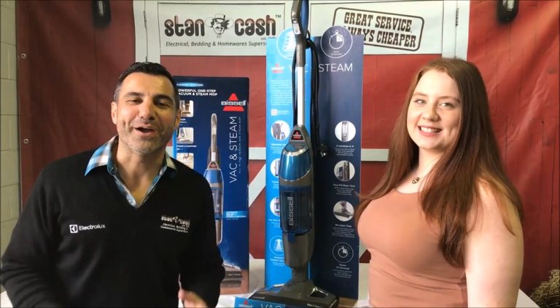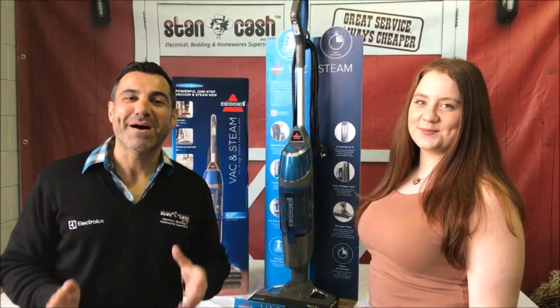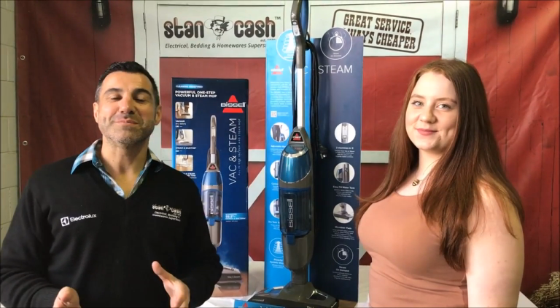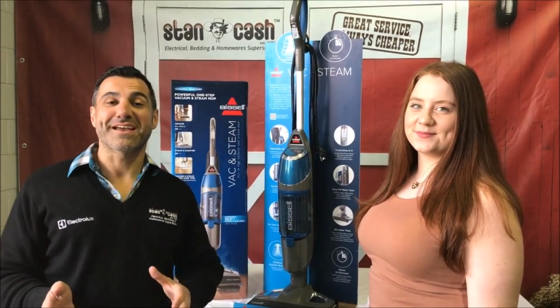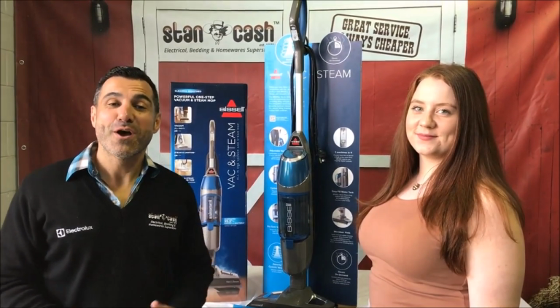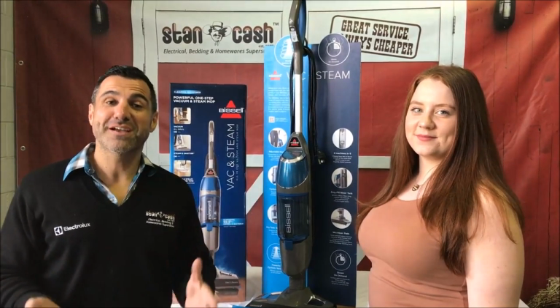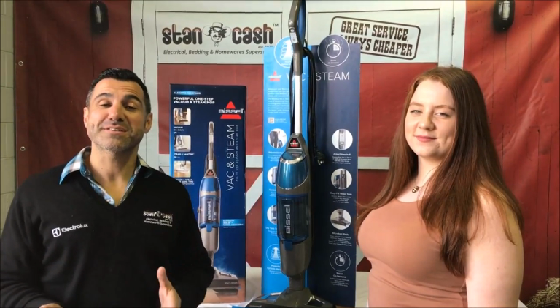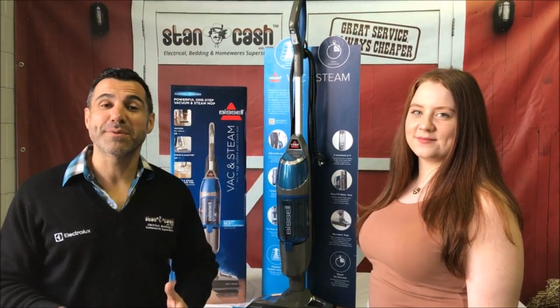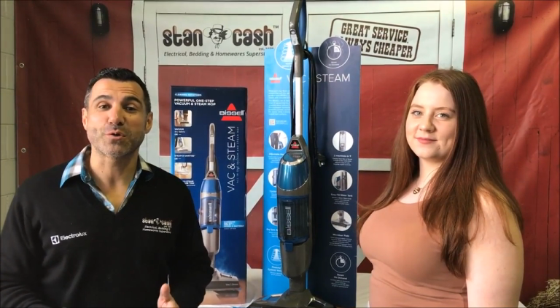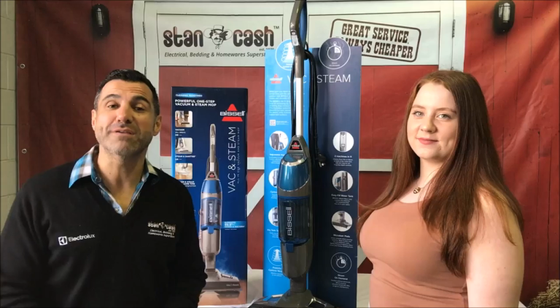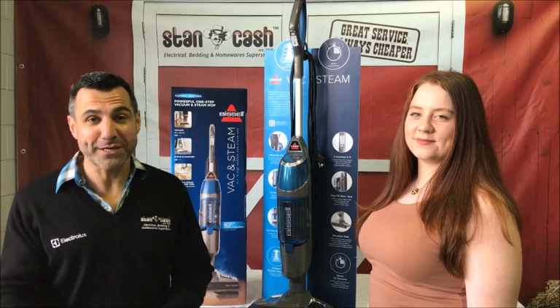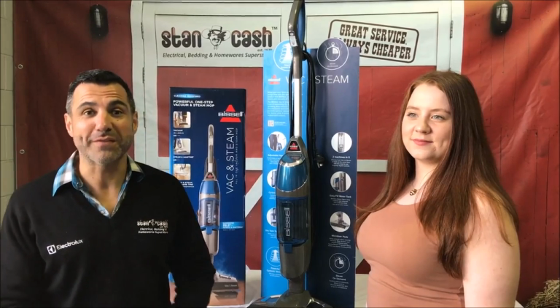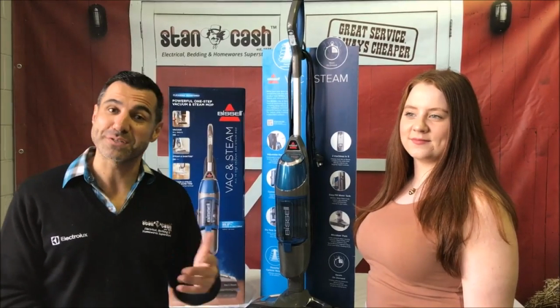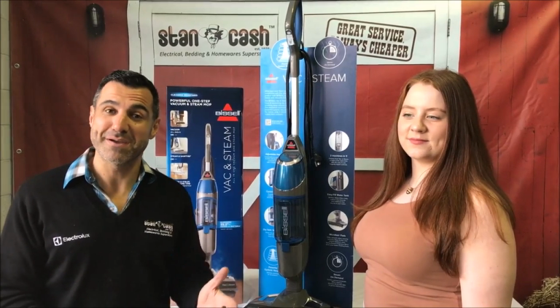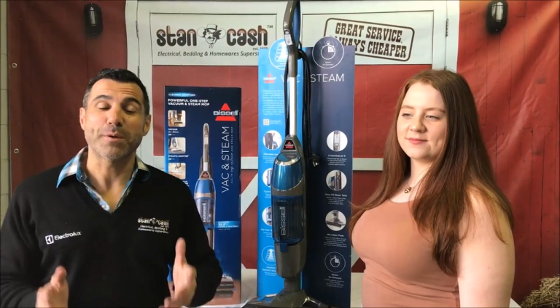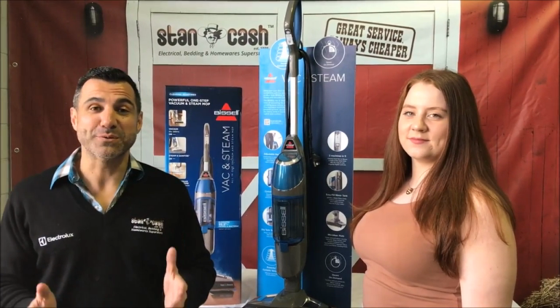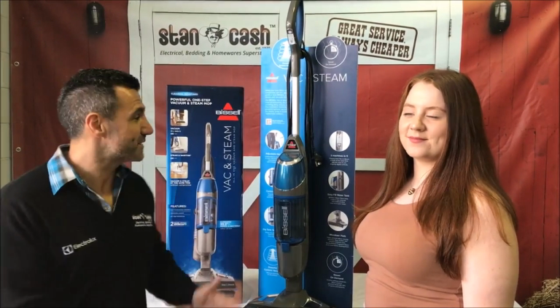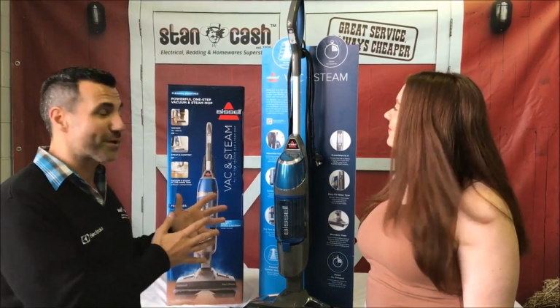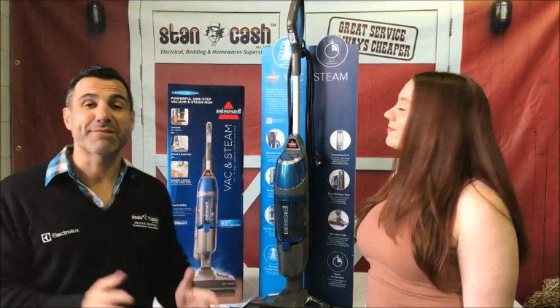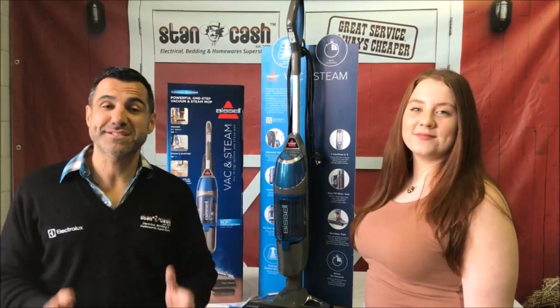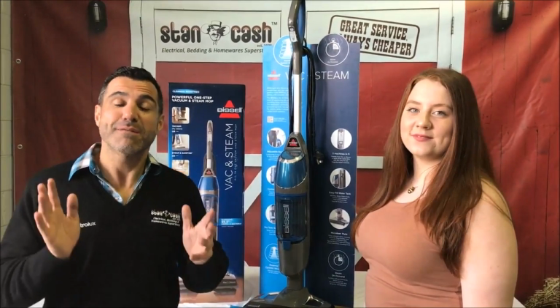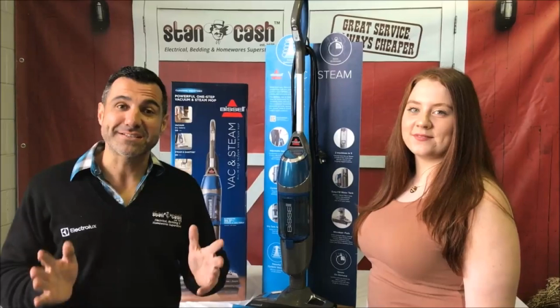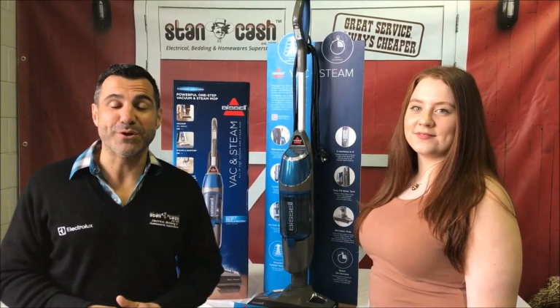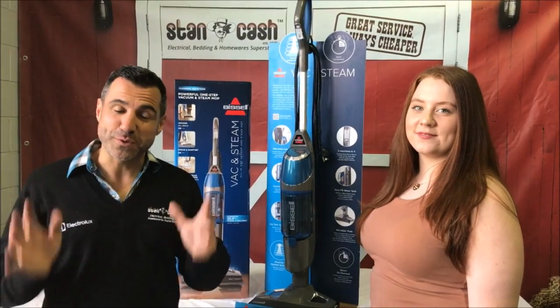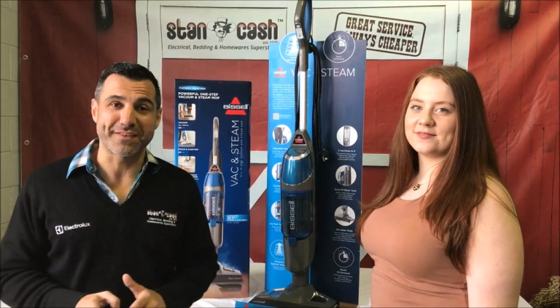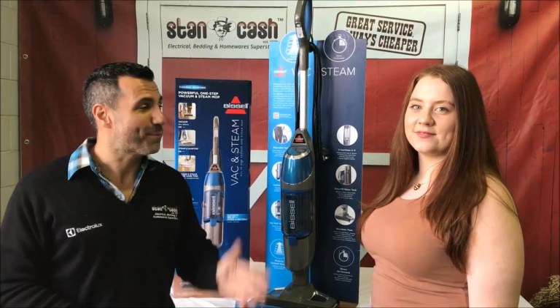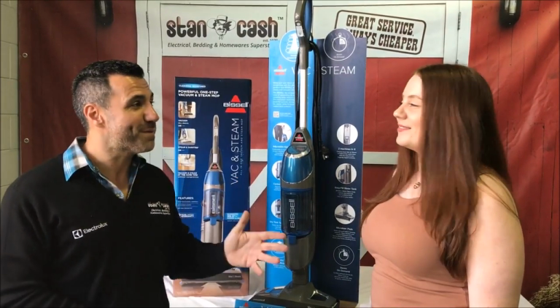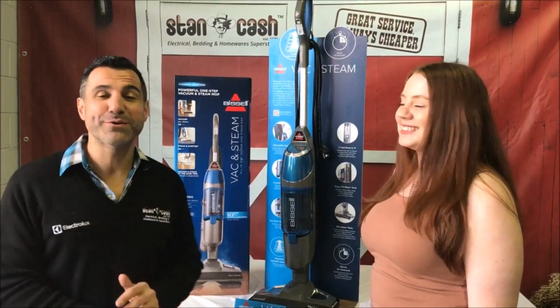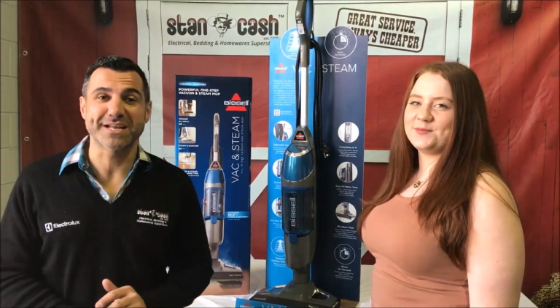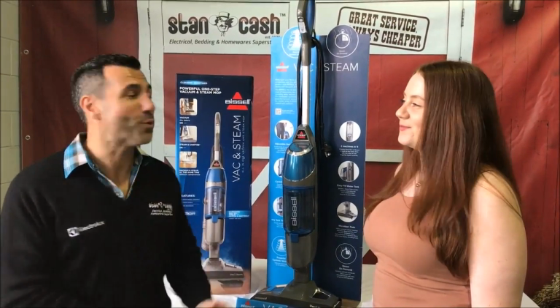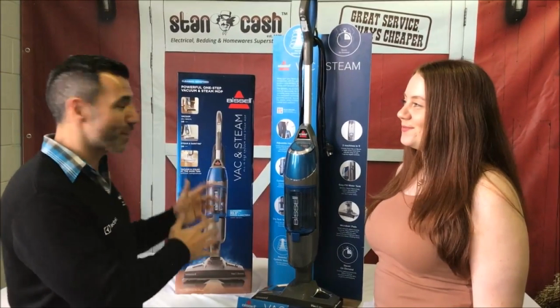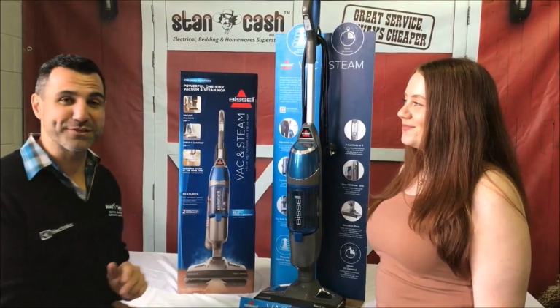Hi, Mark here from Stan Cash. Often customers come into the store looking for a vacuum and a steamer. Bissell have got for us today a fantastic vac and steam unit which is all together, and we have Gemma here who's going to be telling us all of the great features.